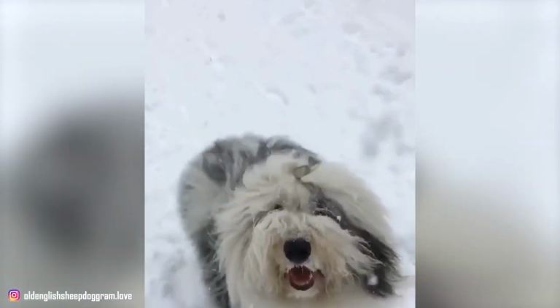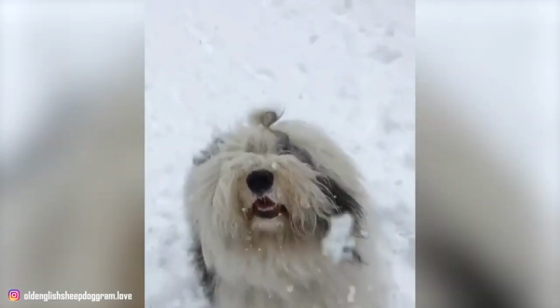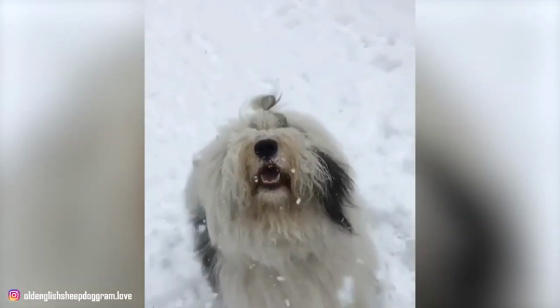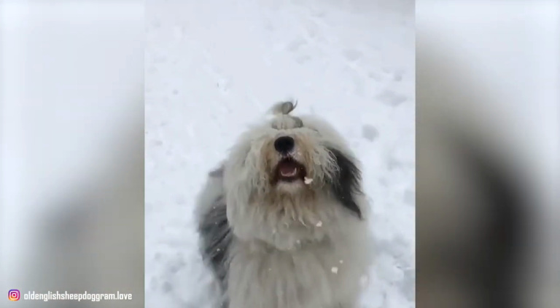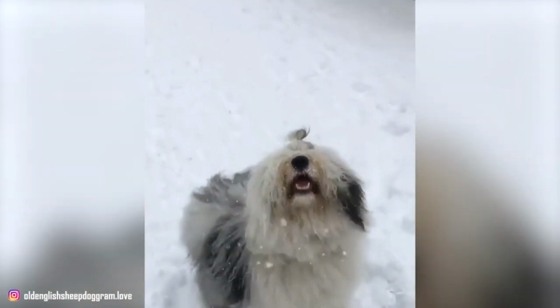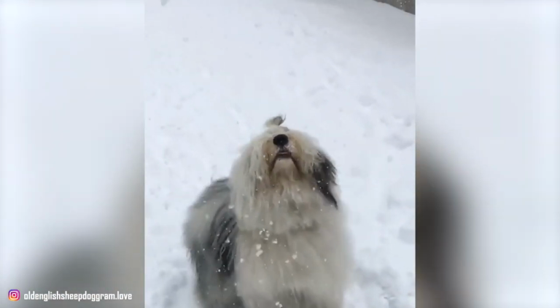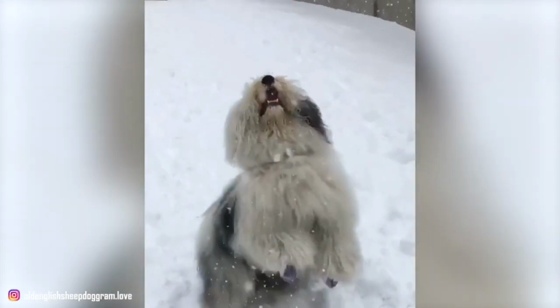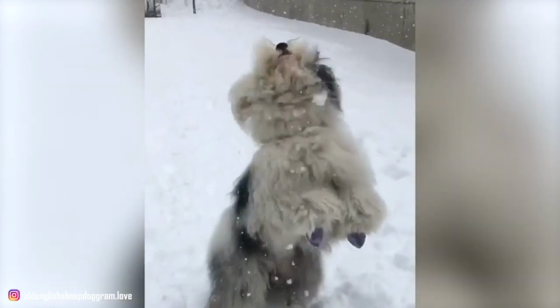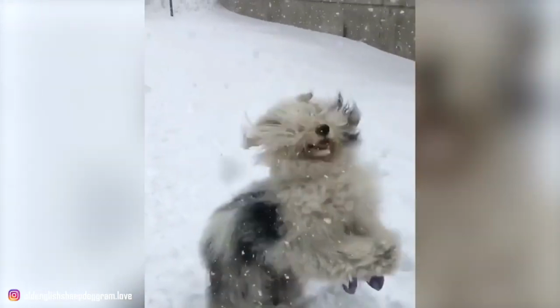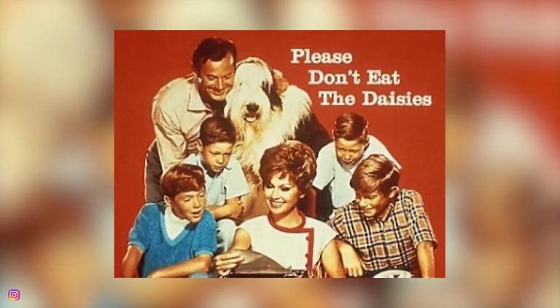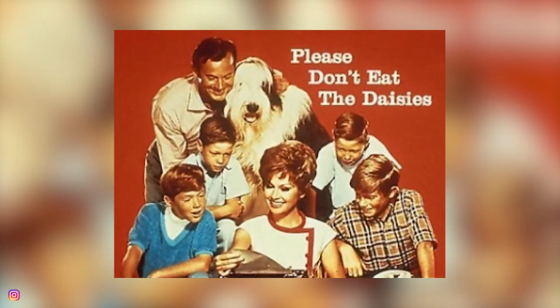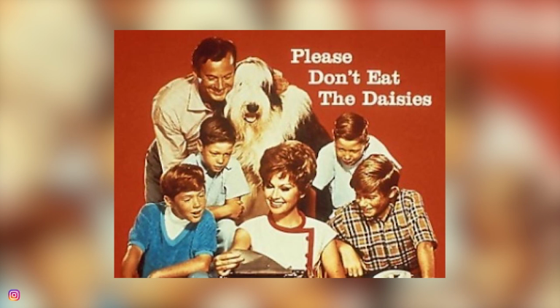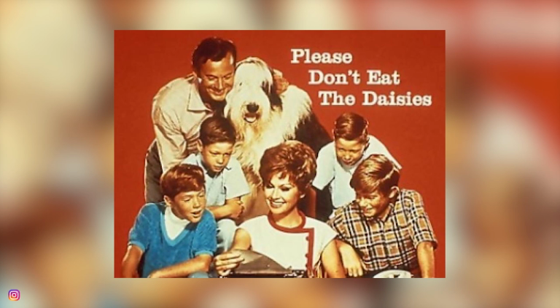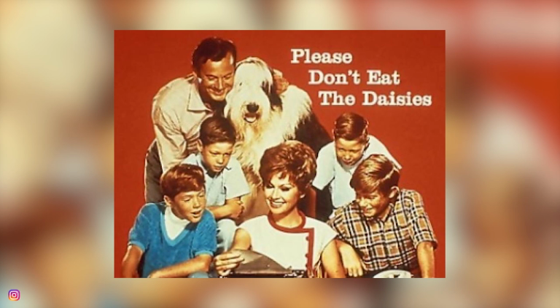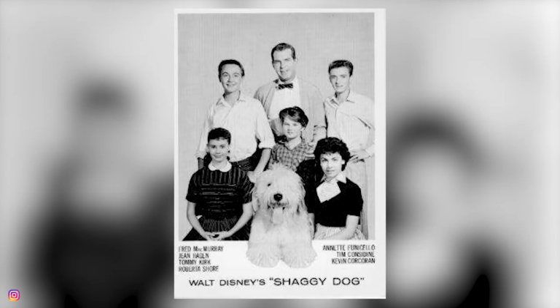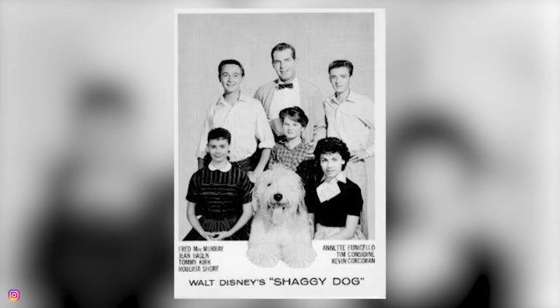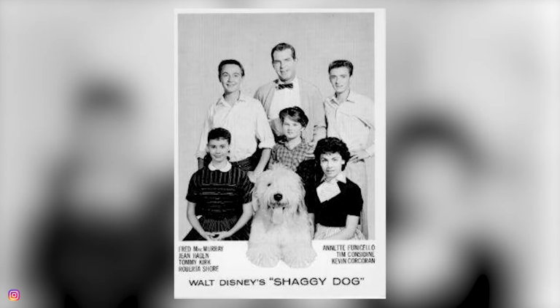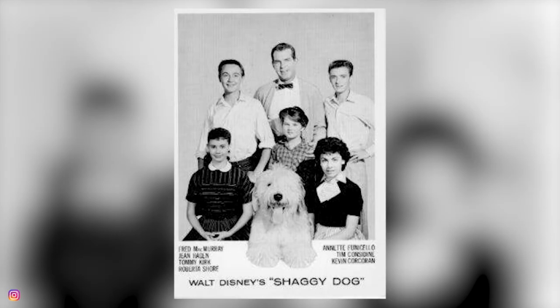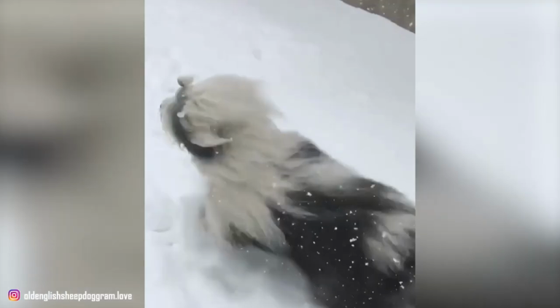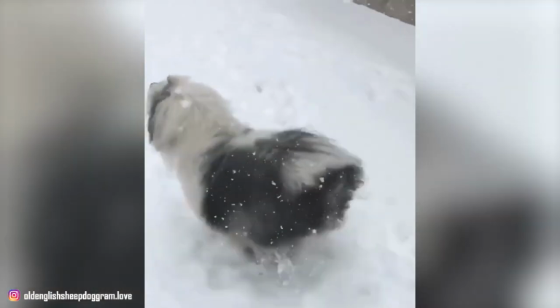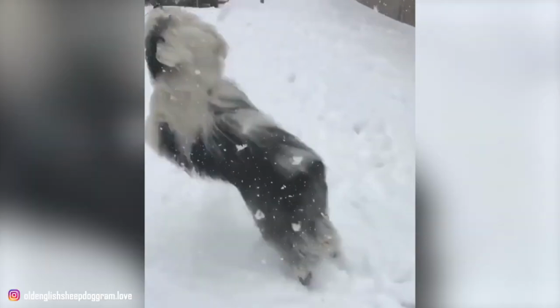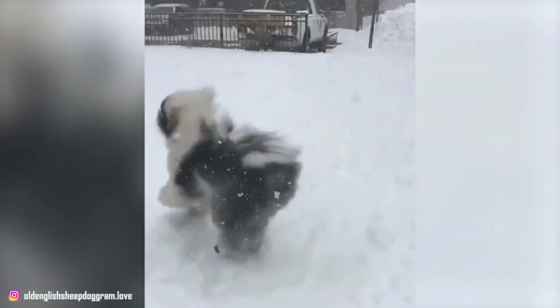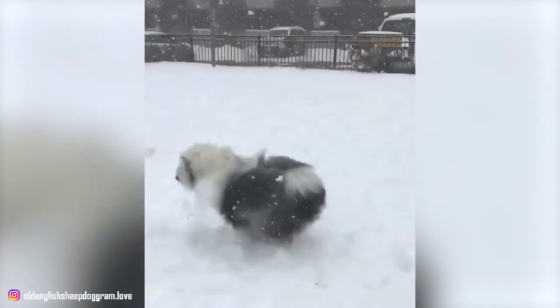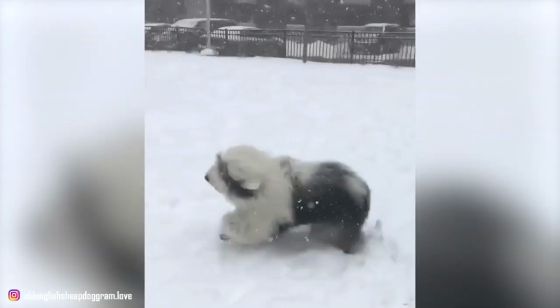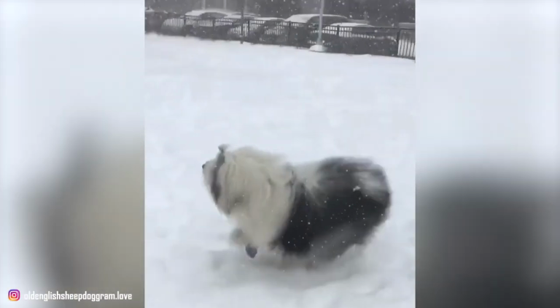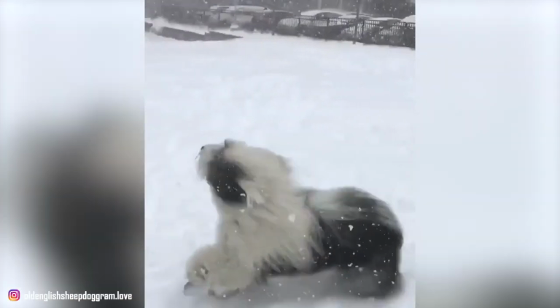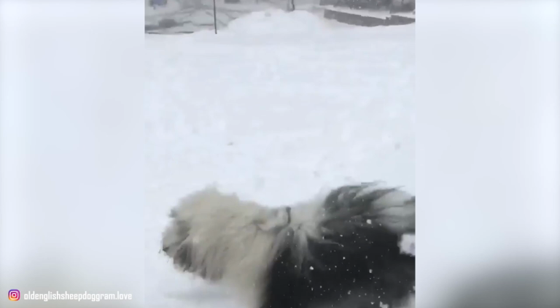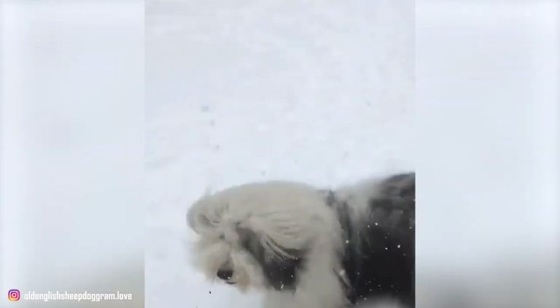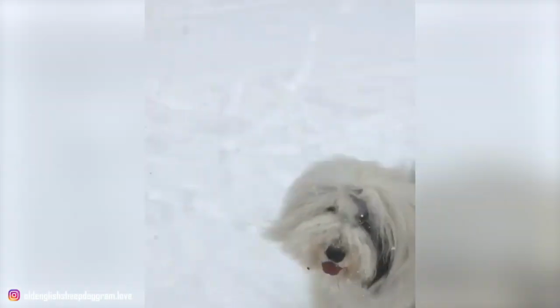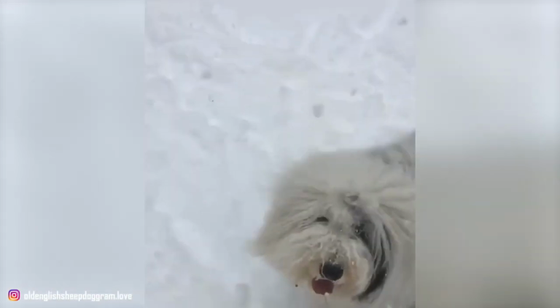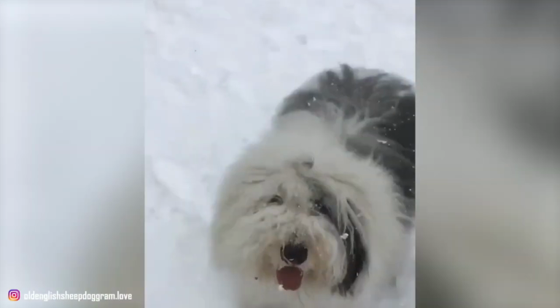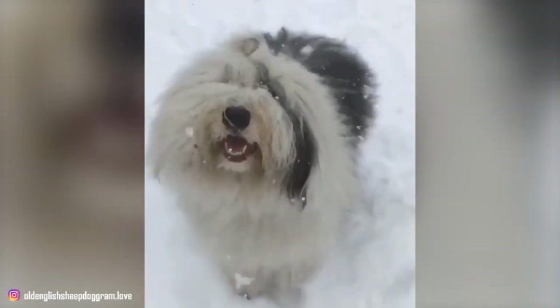These dogs have also appeared in many movies and cartoons such as Please Don't Eat the Daisies and Dennis the Menace. Now let's know more about the breed as we start our list of top 10 interesting facts about the Old English Sheepdogs.